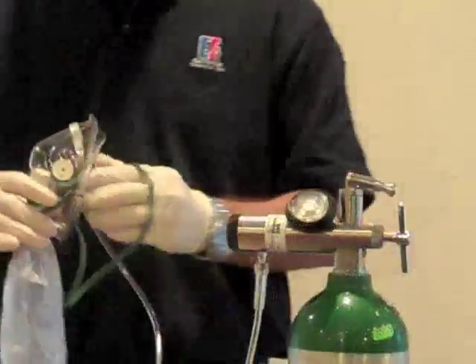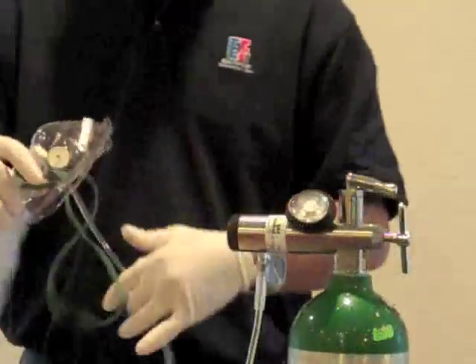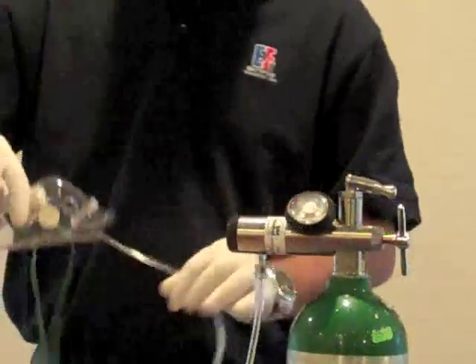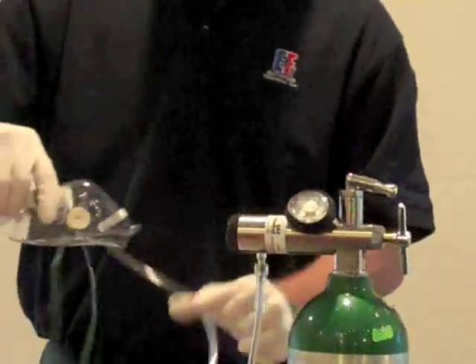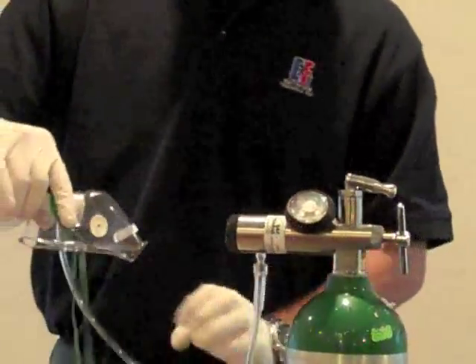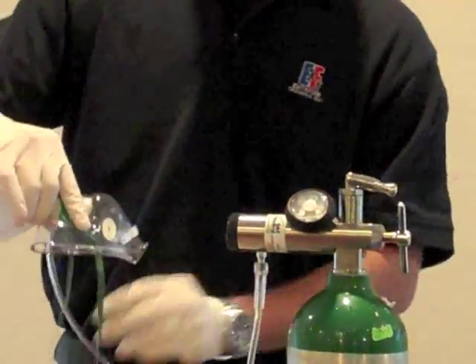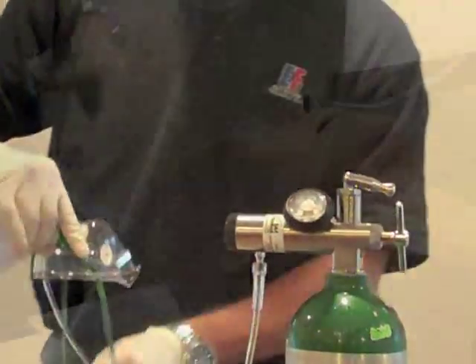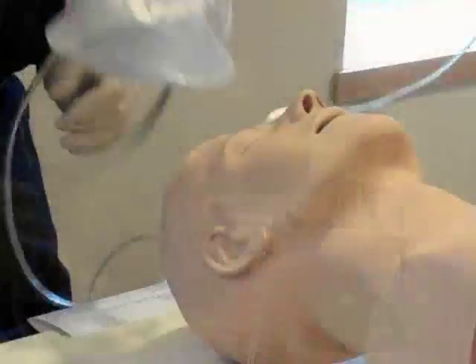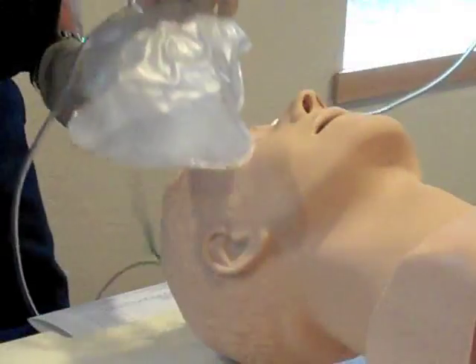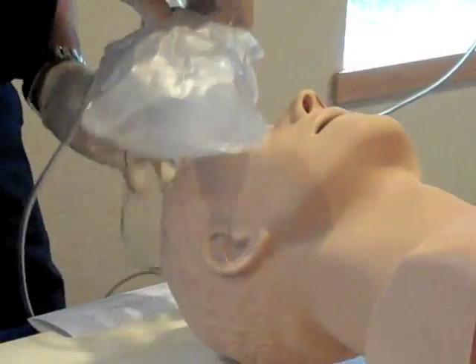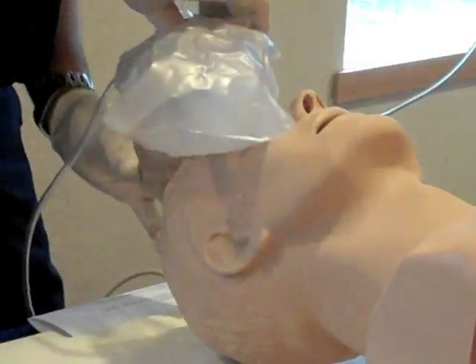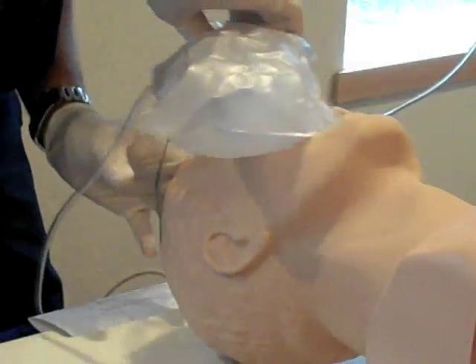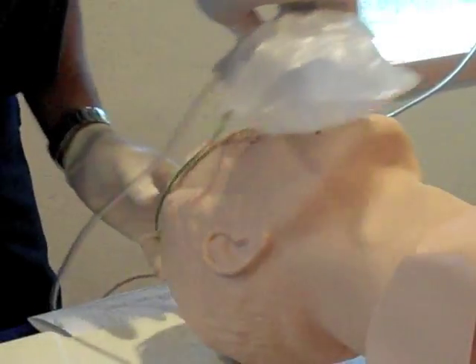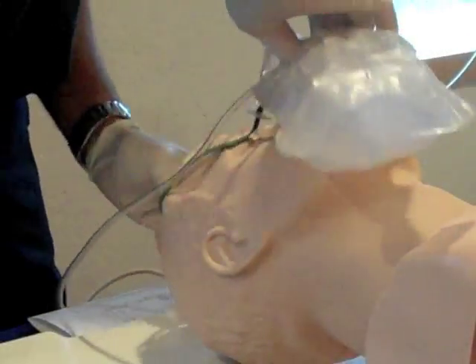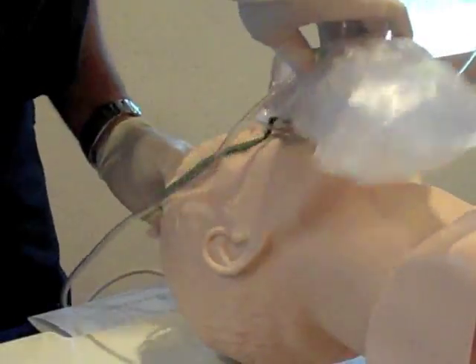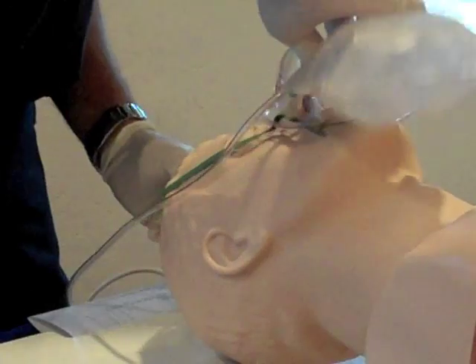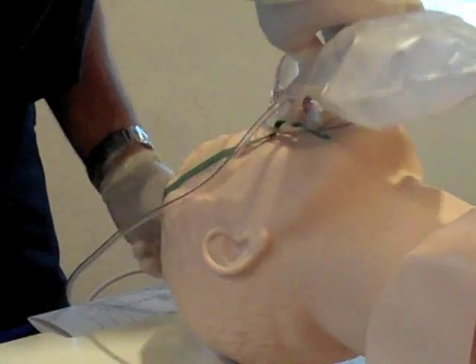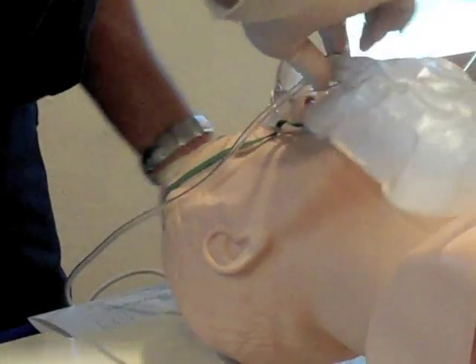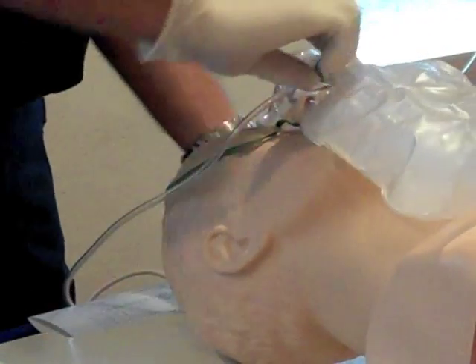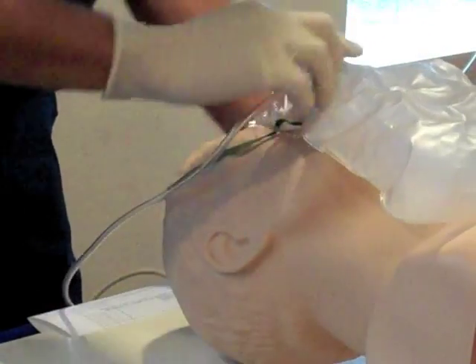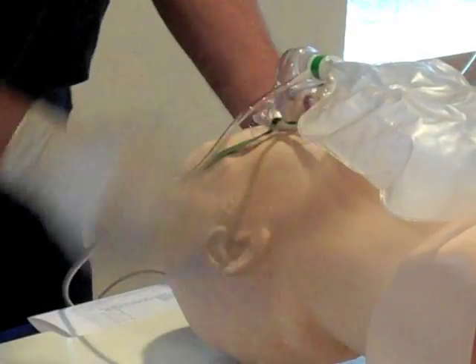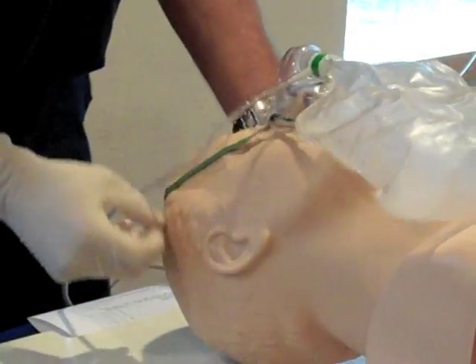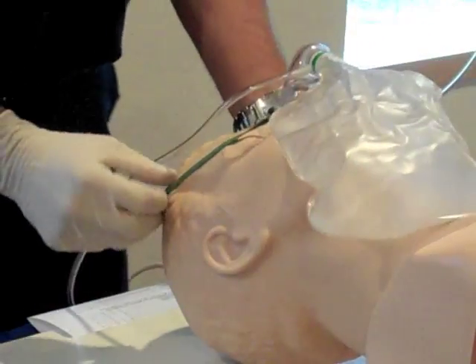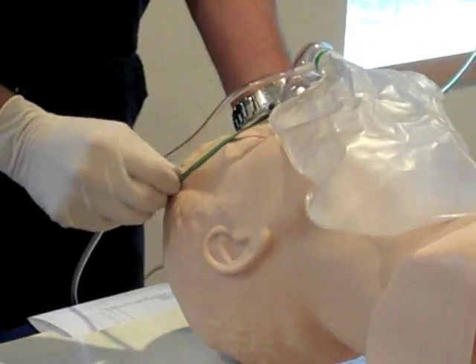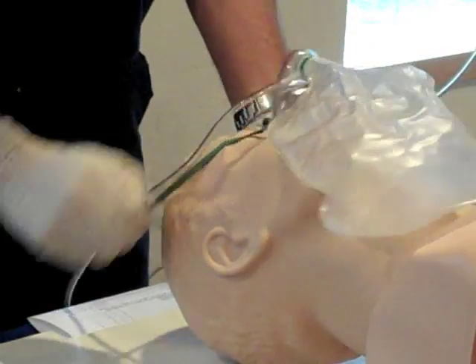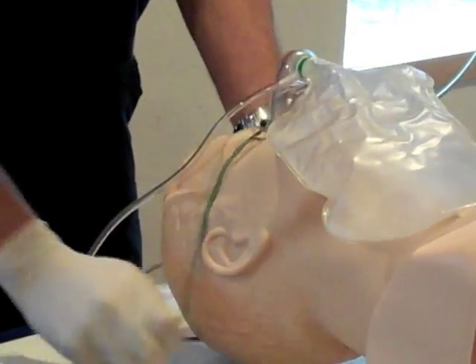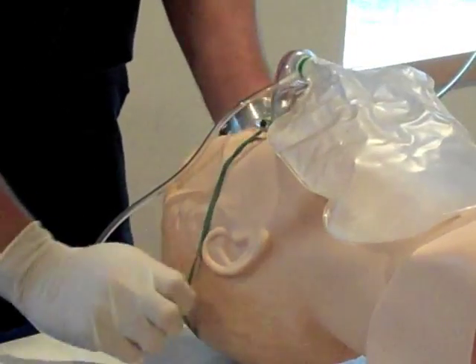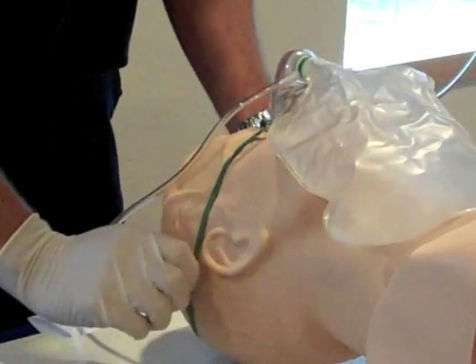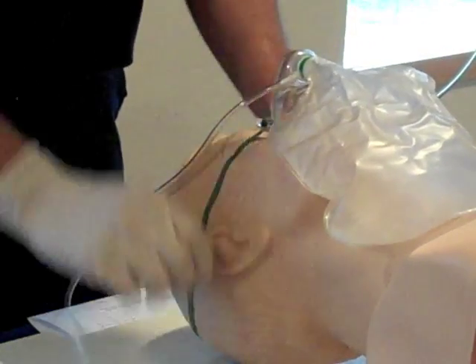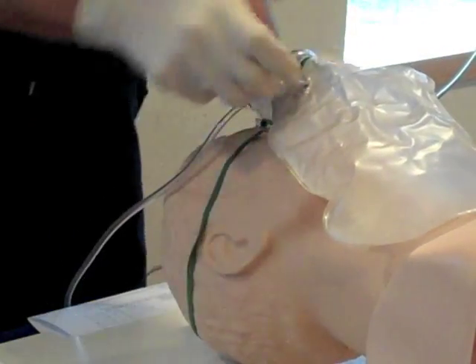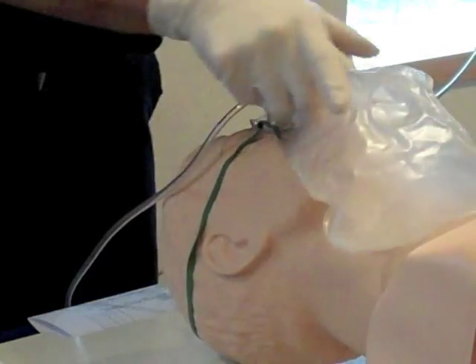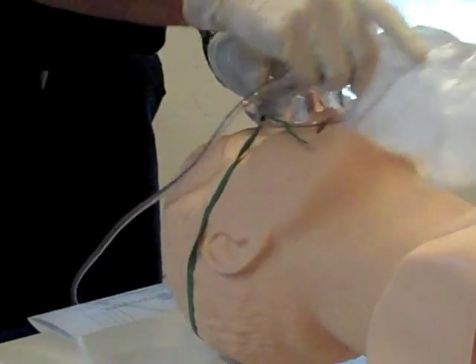Apply the mask to the patient's face. In order to keep the mask in place, adjust the elastic straps and the nose bridge clamp if necessary.